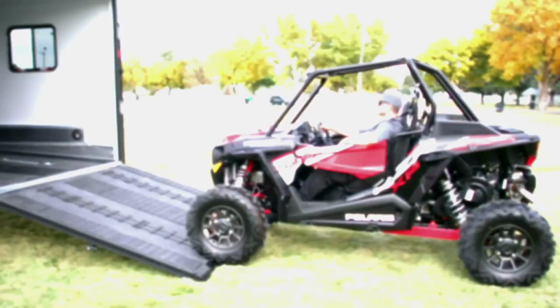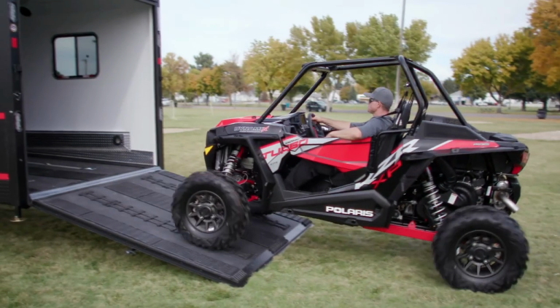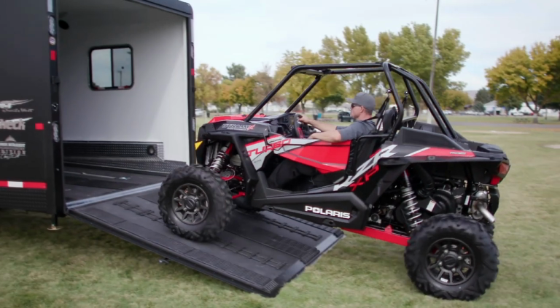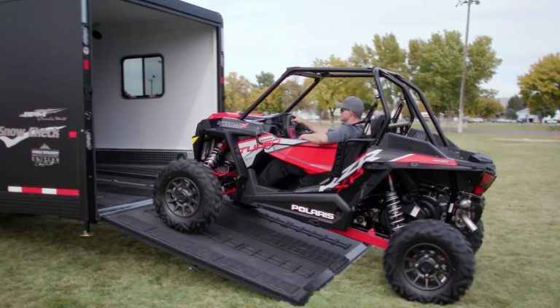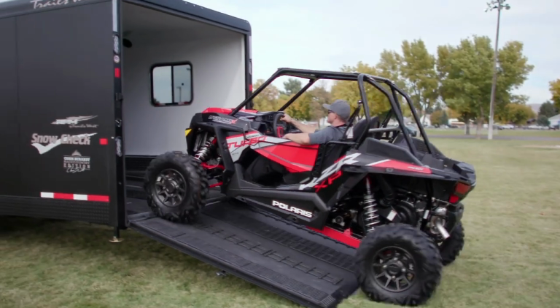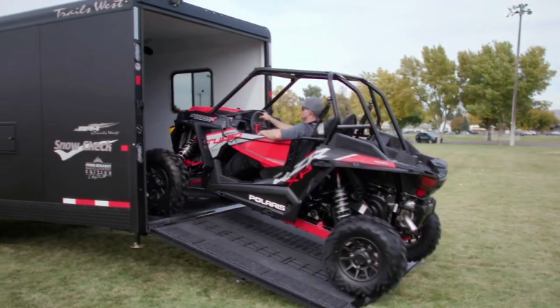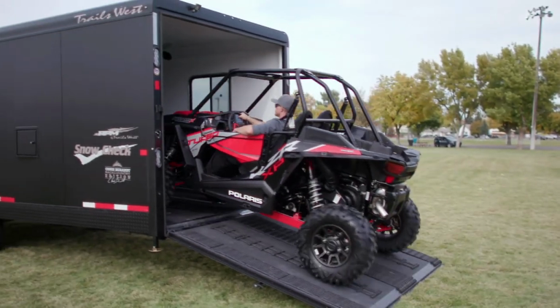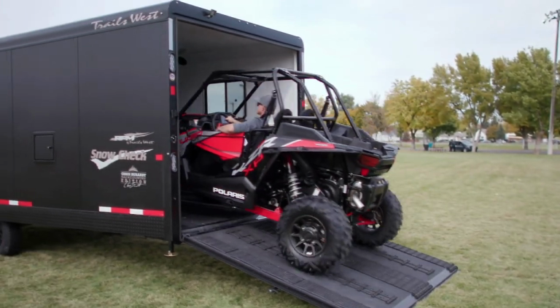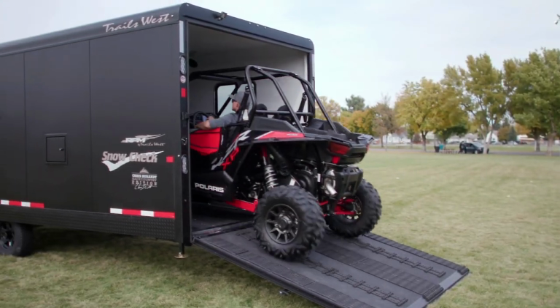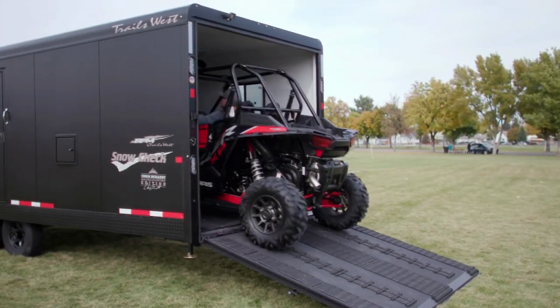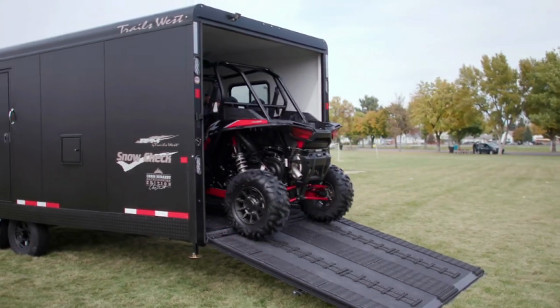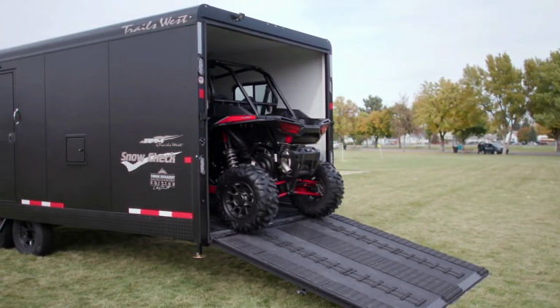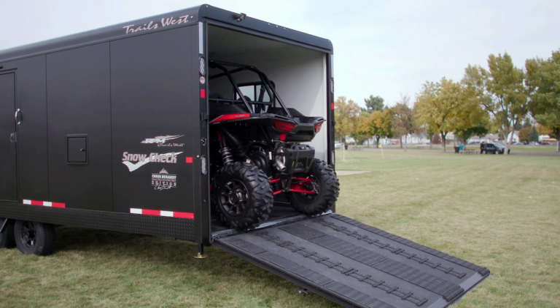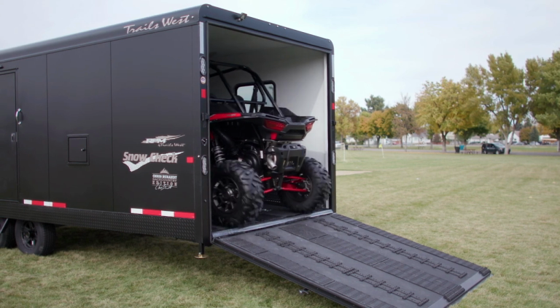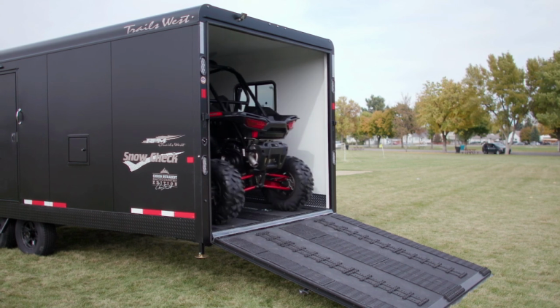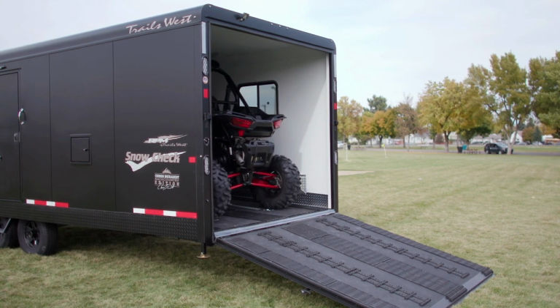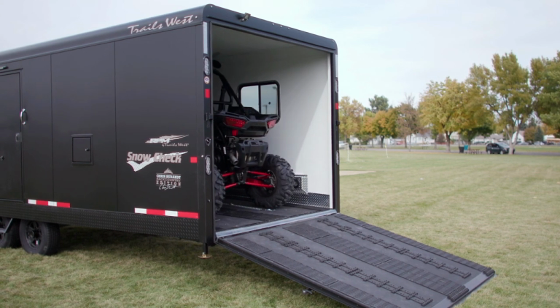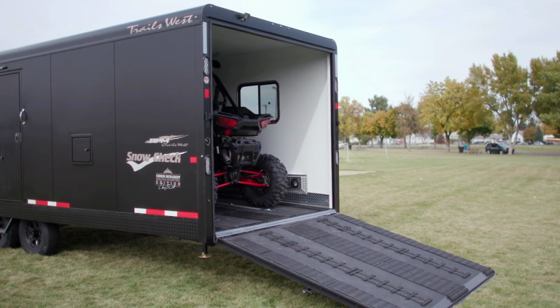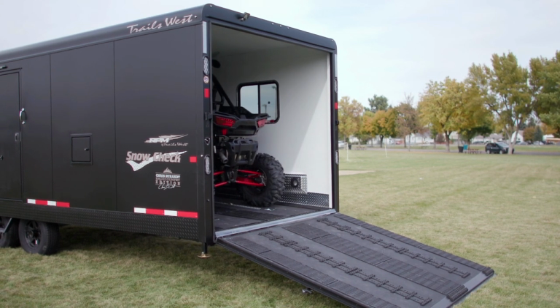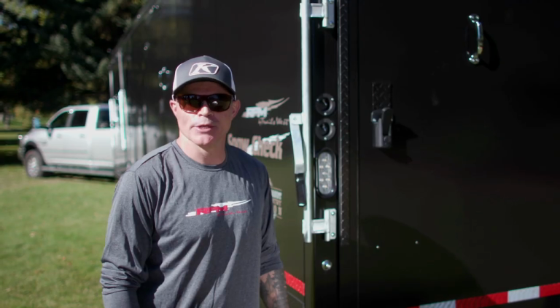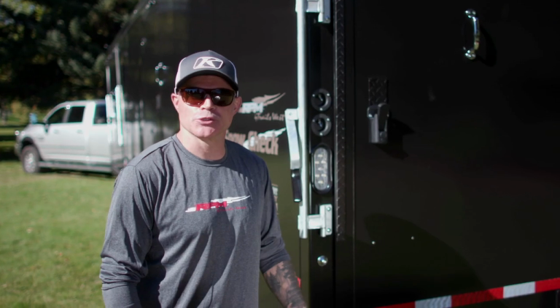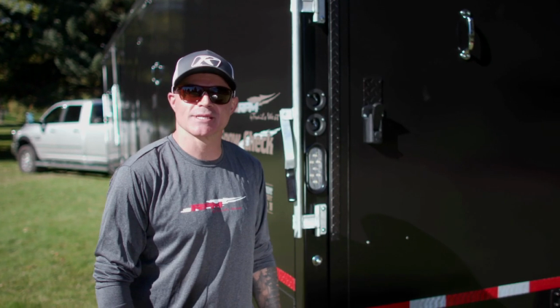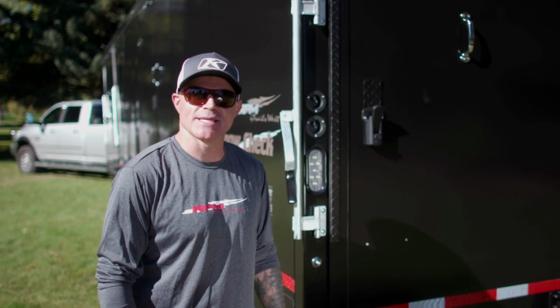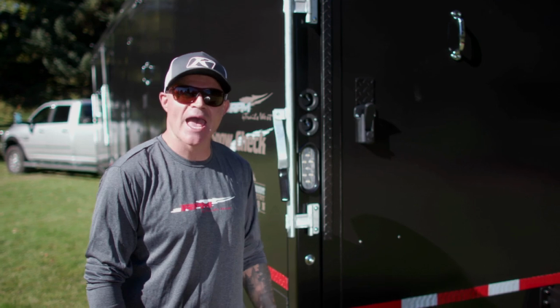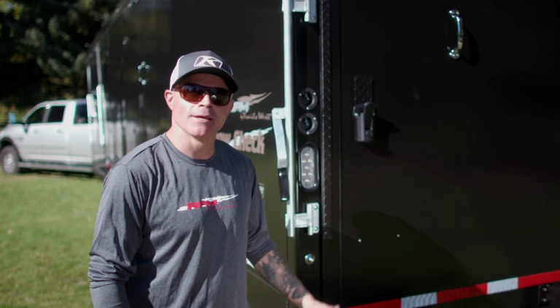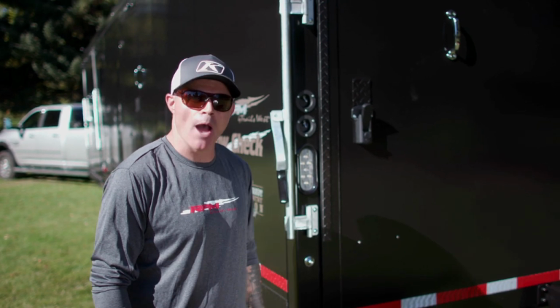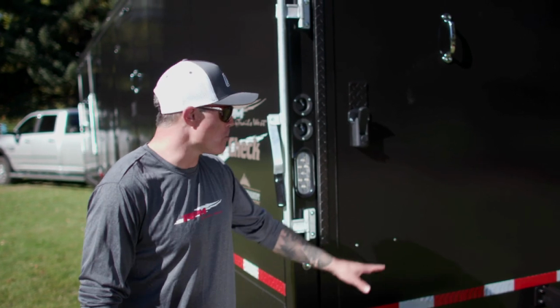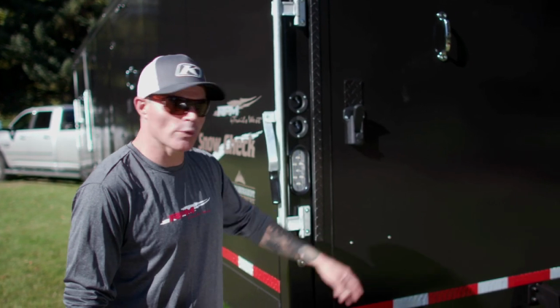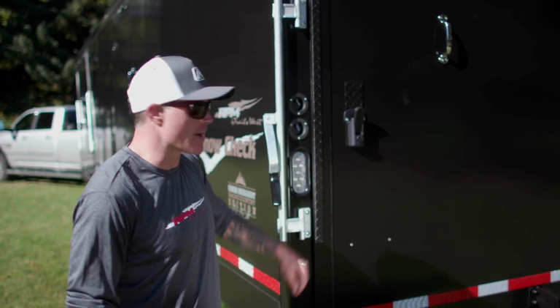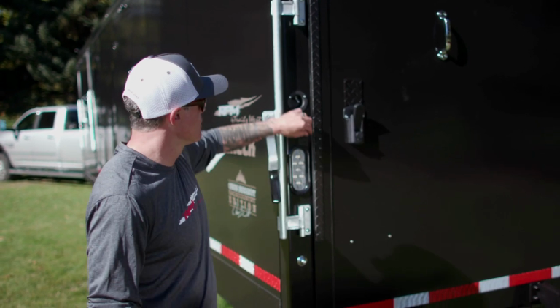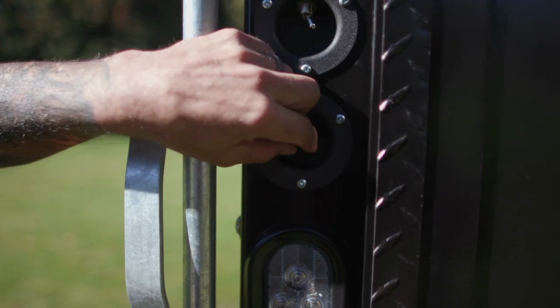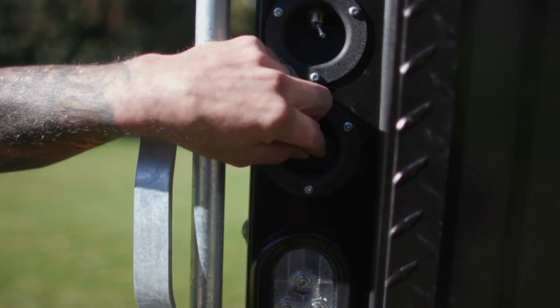RPM trailers have the largest rear ramp opening in the industry, making it super easy to load your sleds or even your side-by-side. New for 2019, they've added an optional power rear ramp.